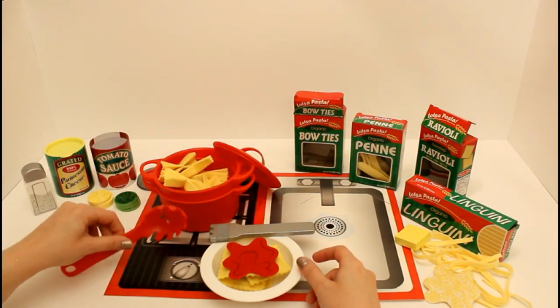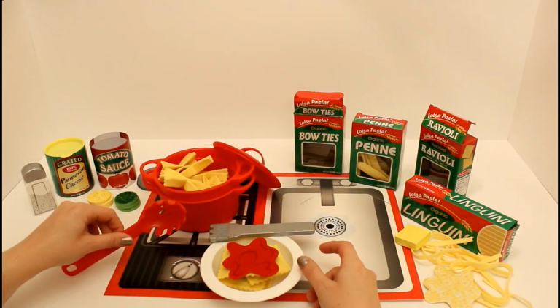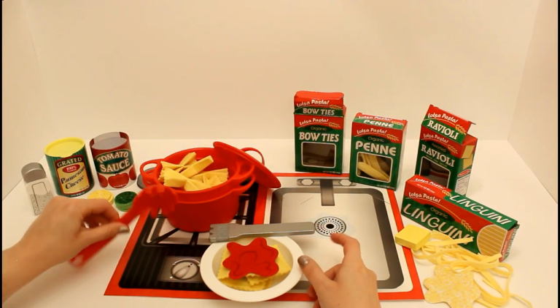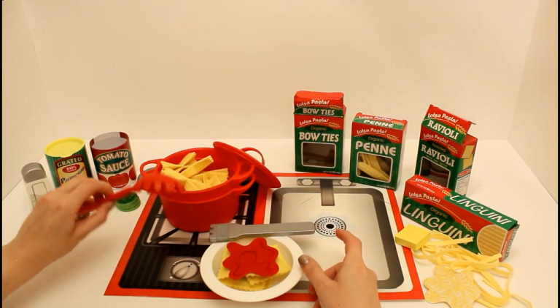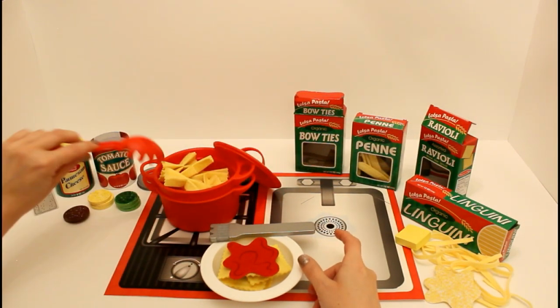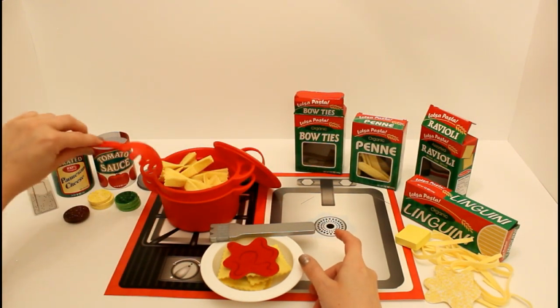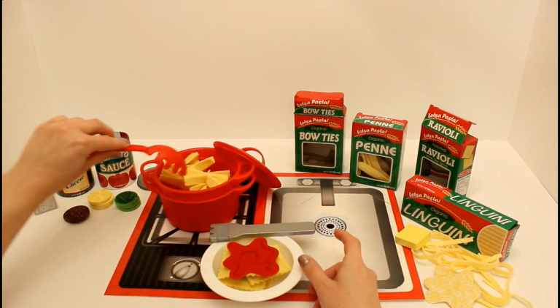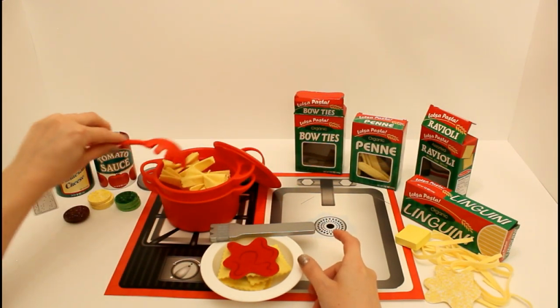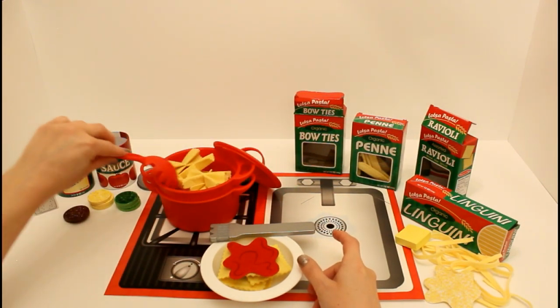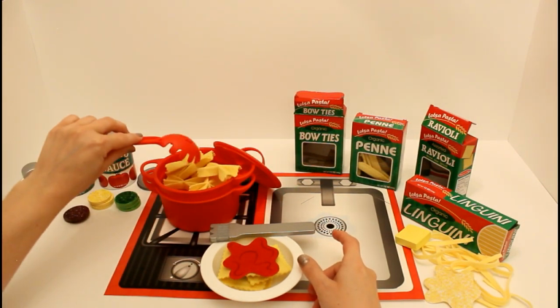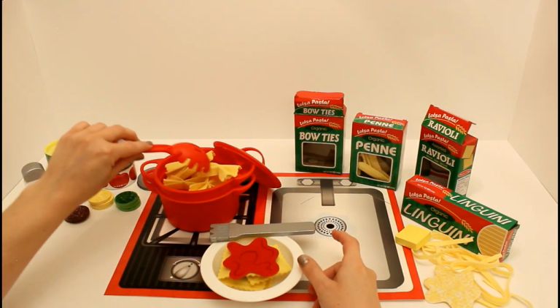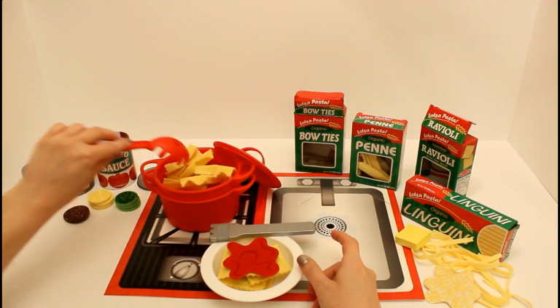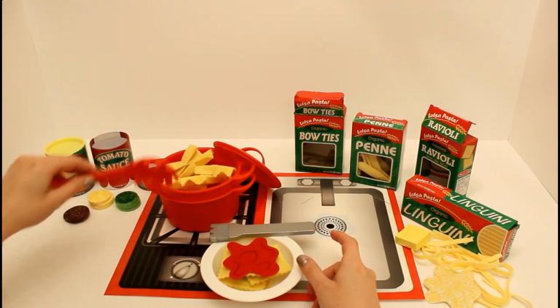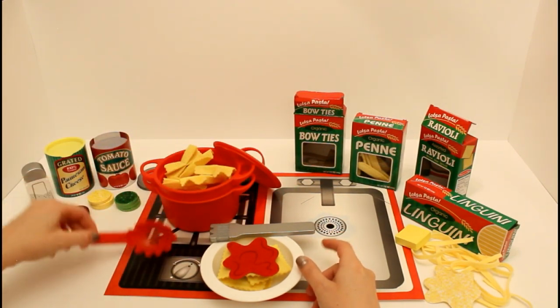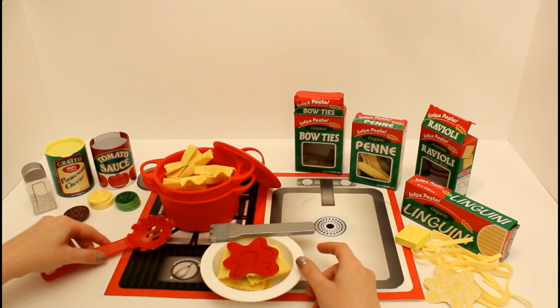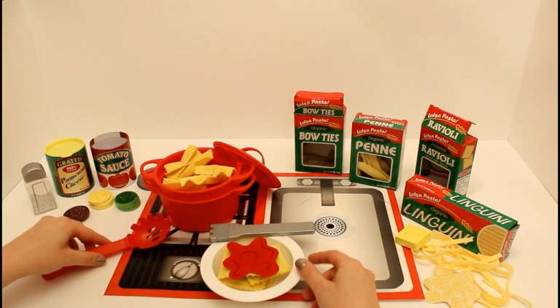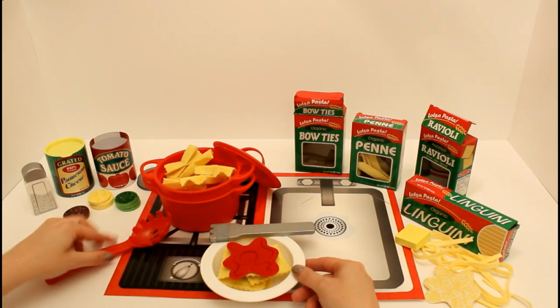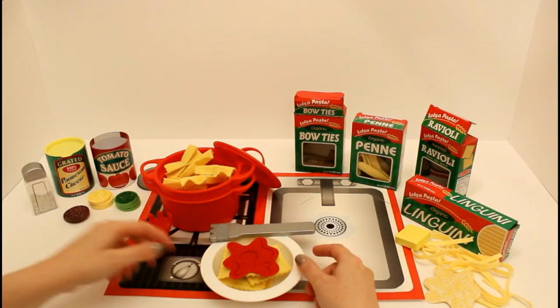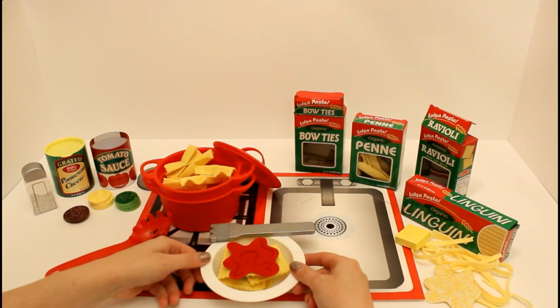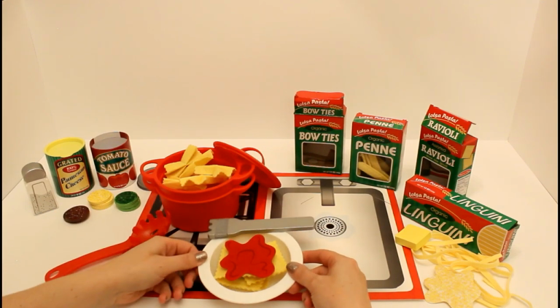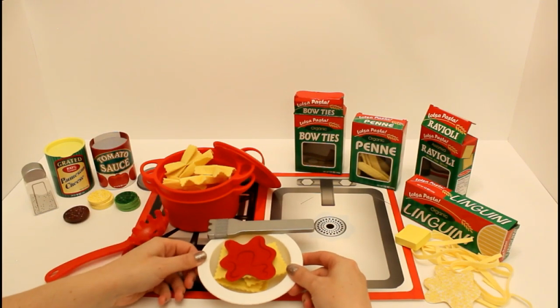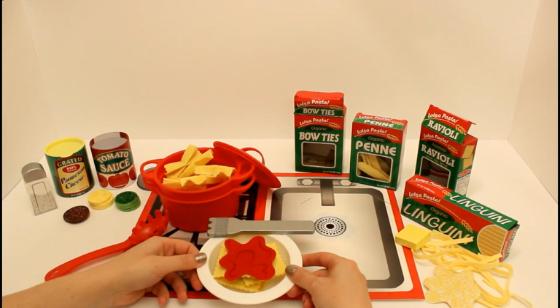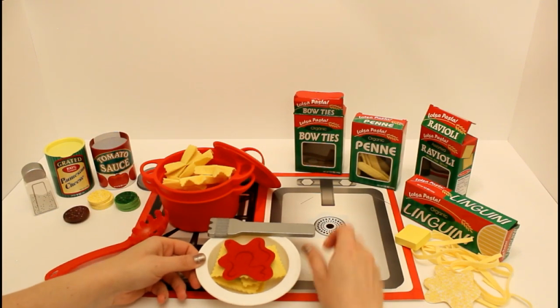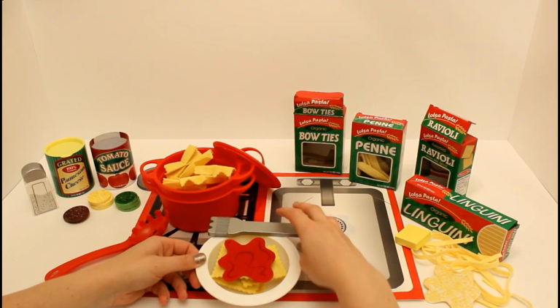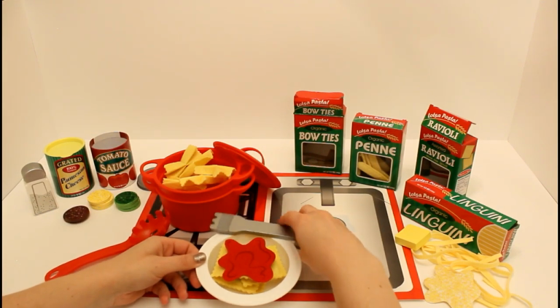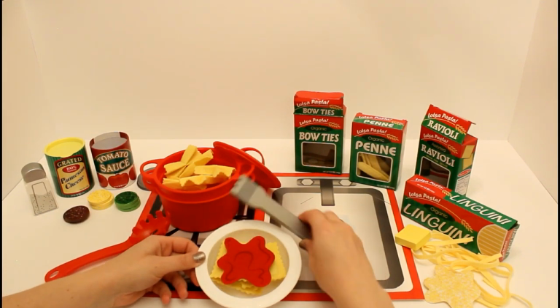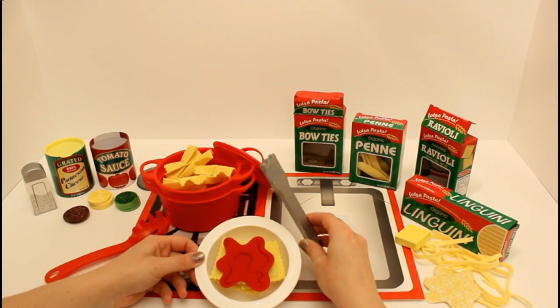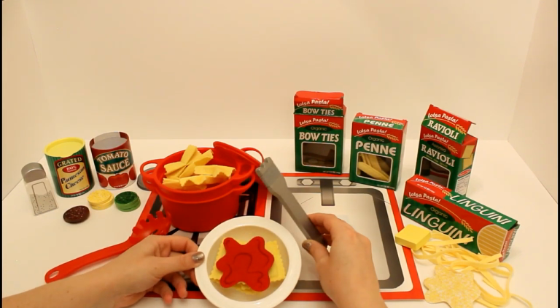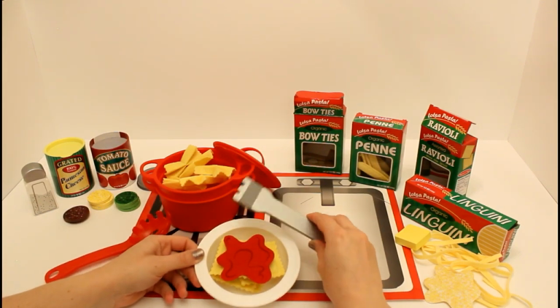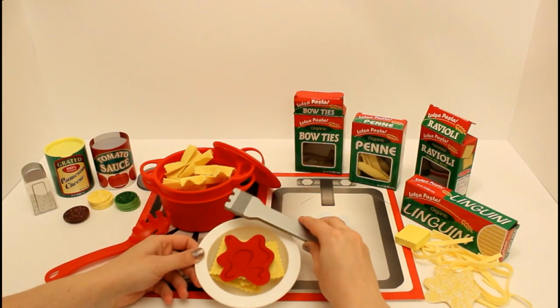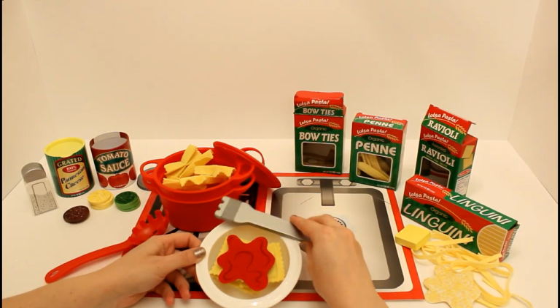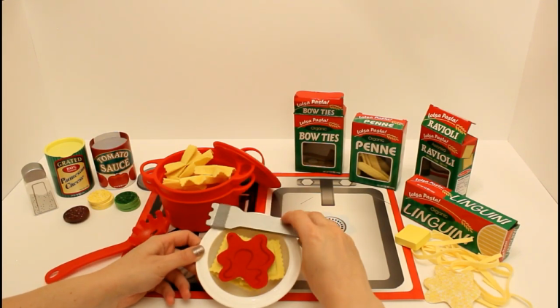It was so much fun learning how to use our perfect pasta play set. Thank you so much for watching. Don't forget to like and subscribe. Bye!